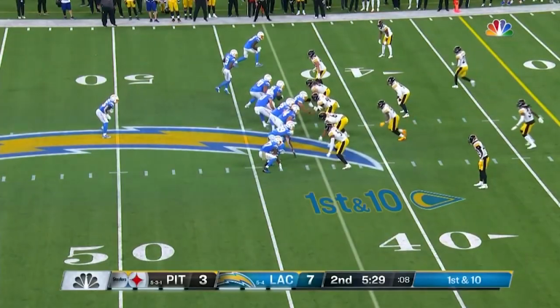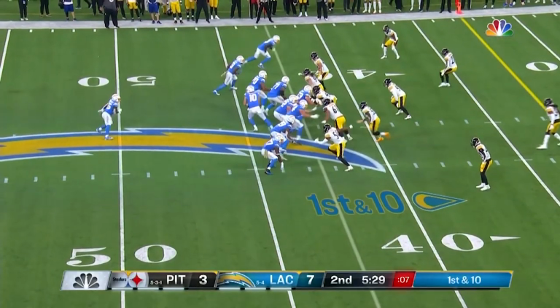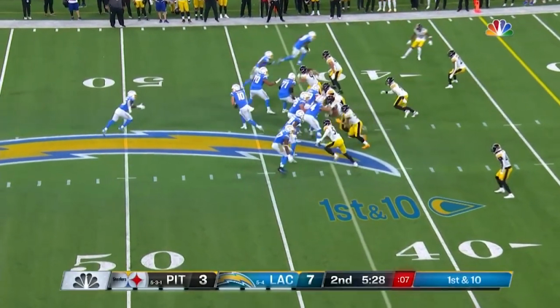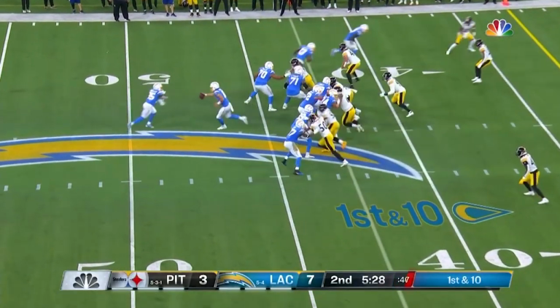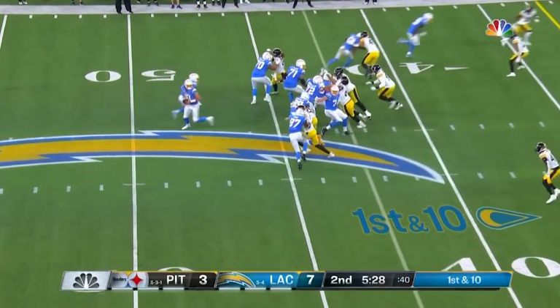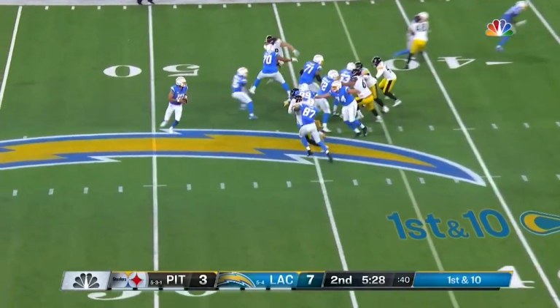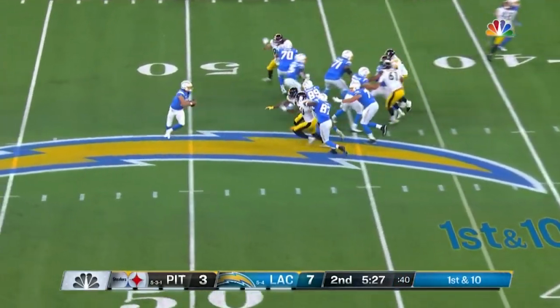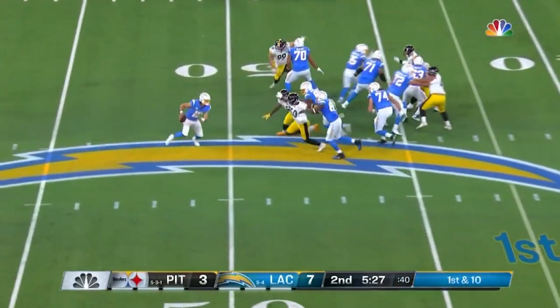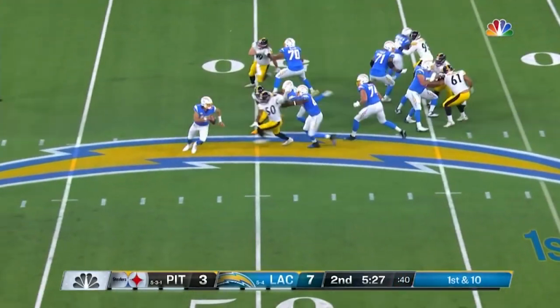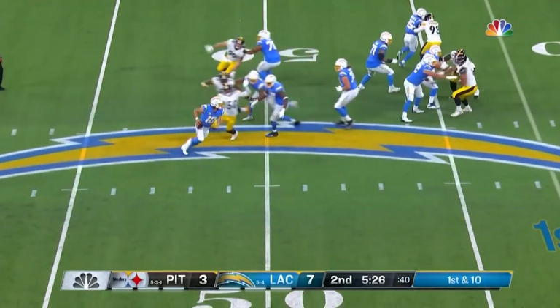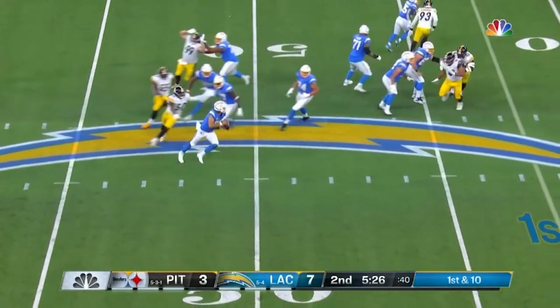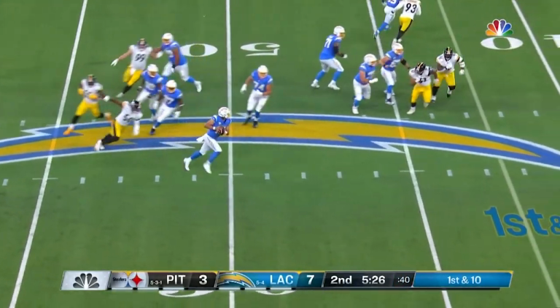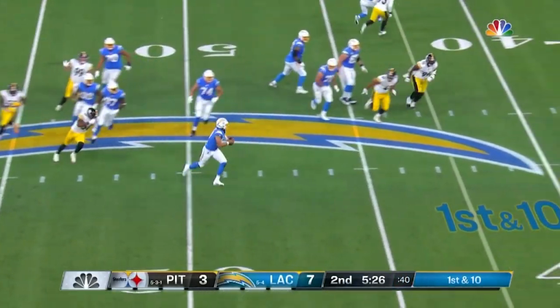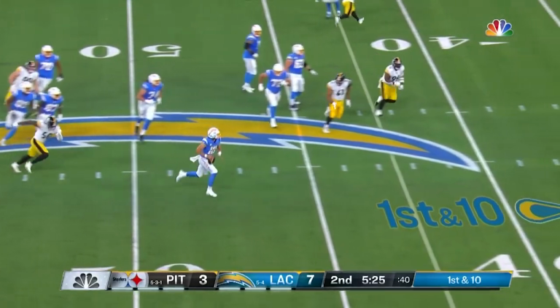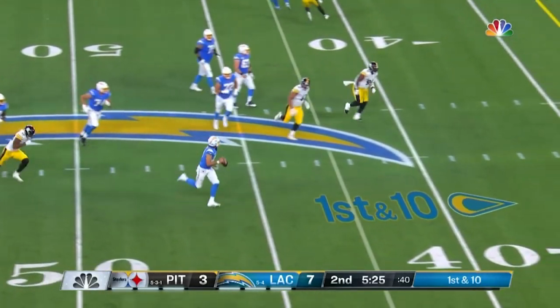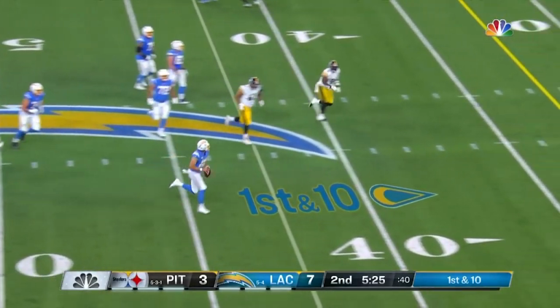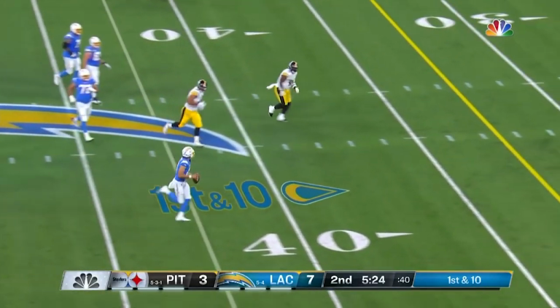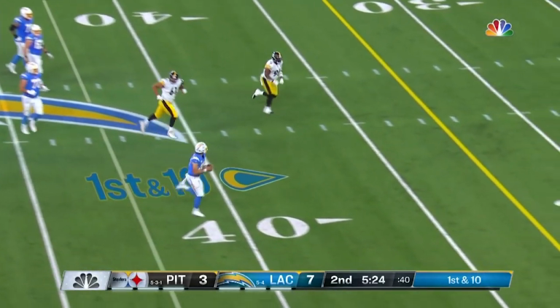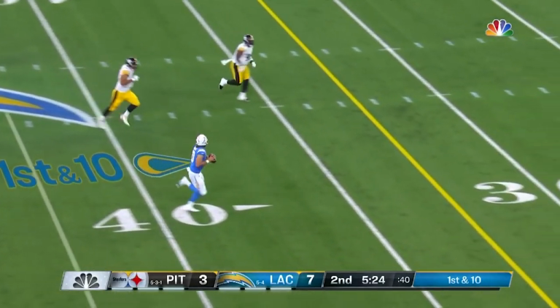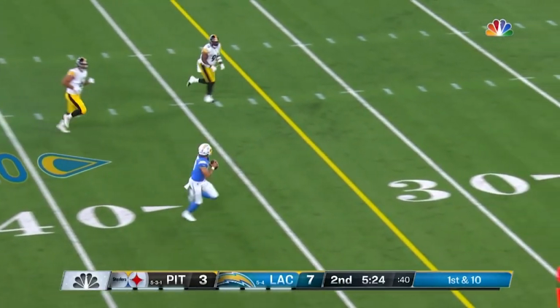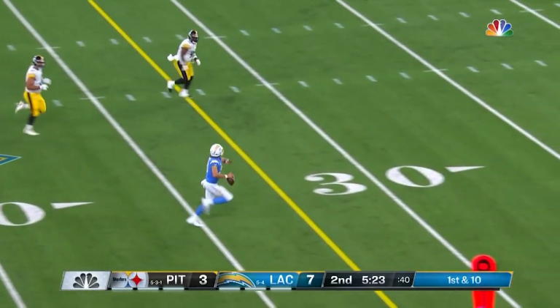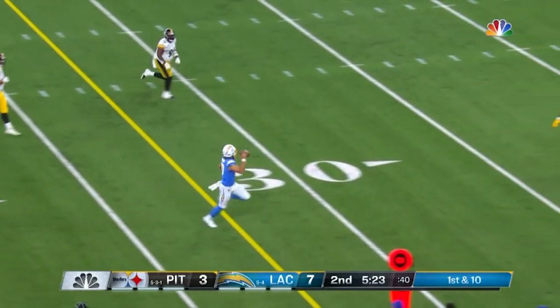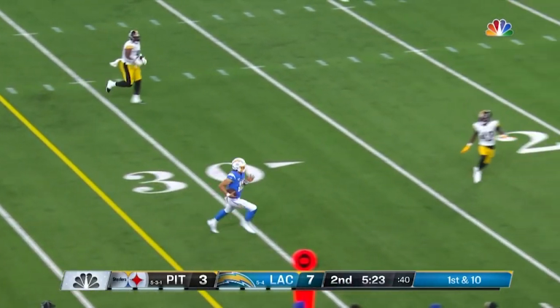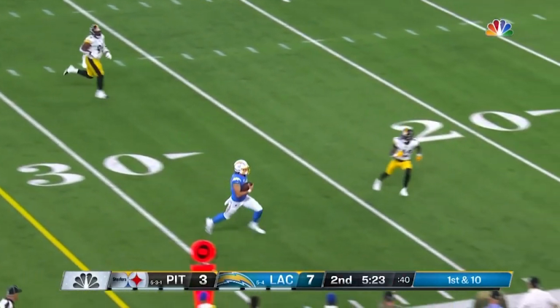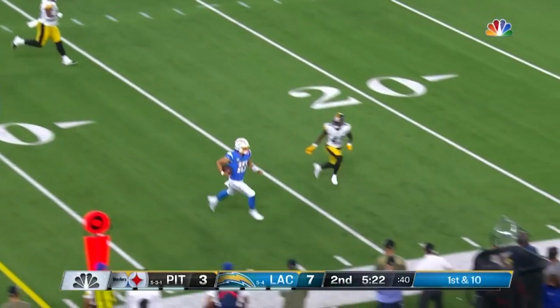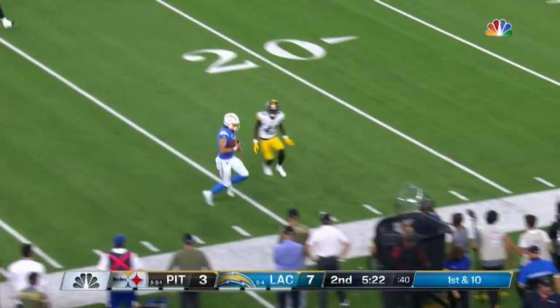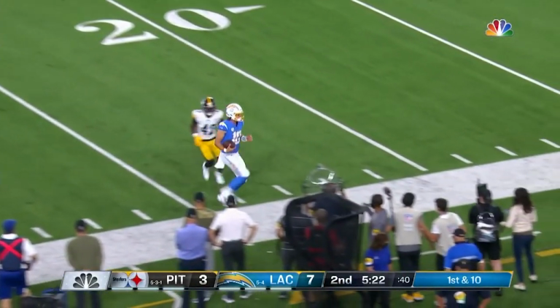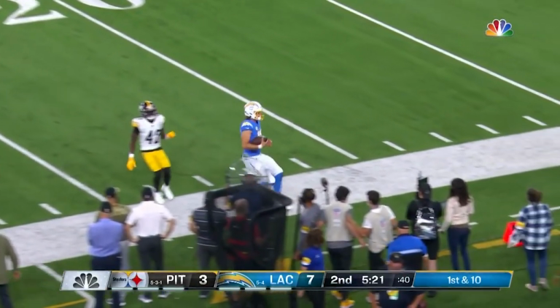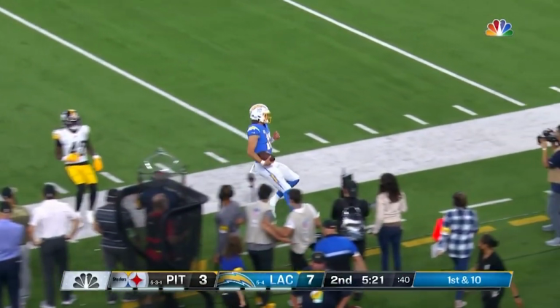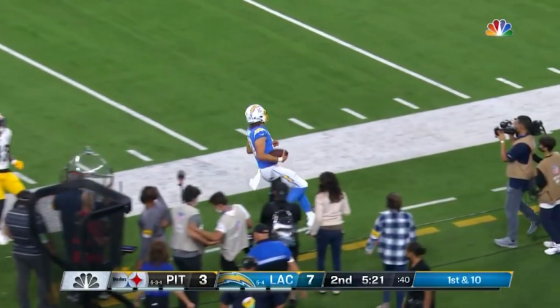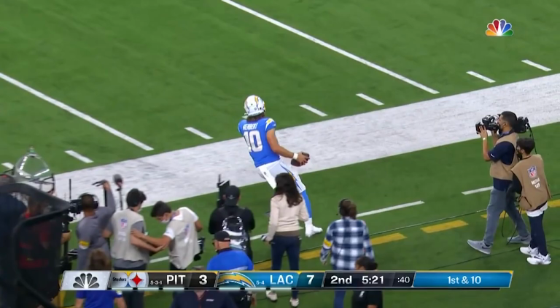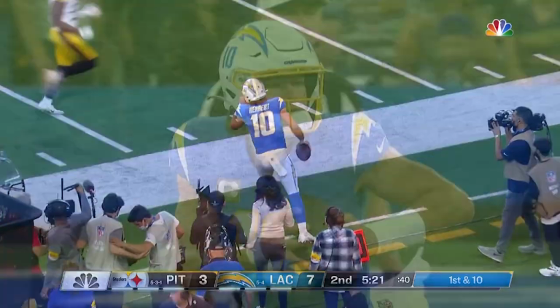SNF debut from the 43-yard line, escaping again — the mobility again. There he goes again, to the 25-yard line.